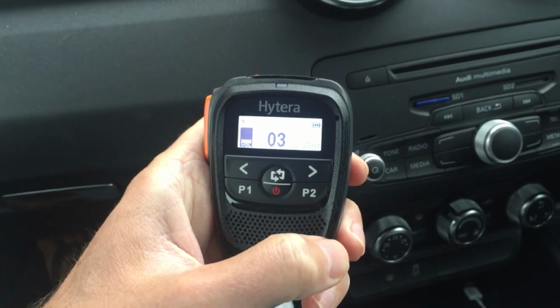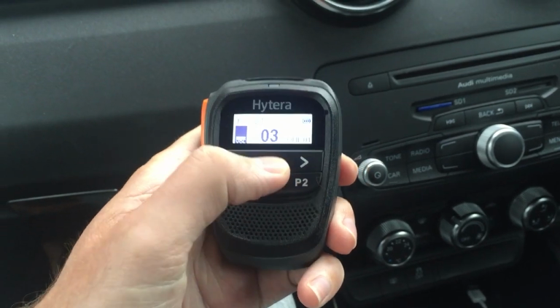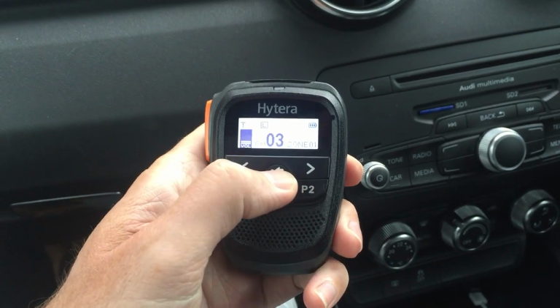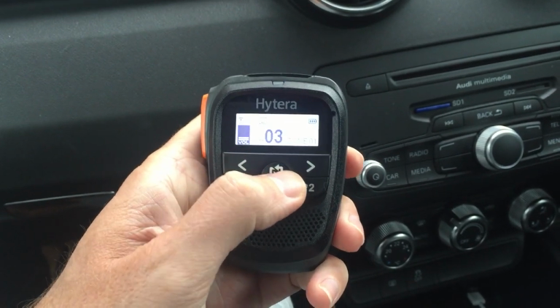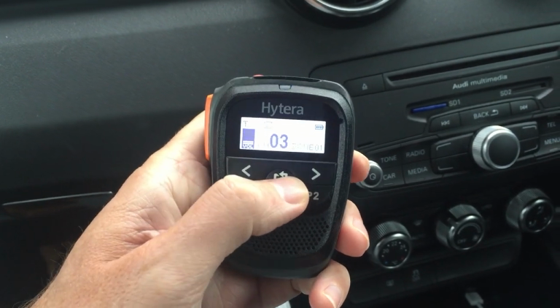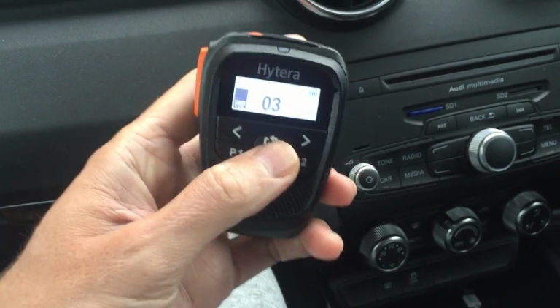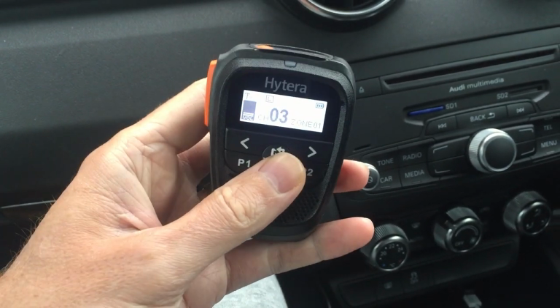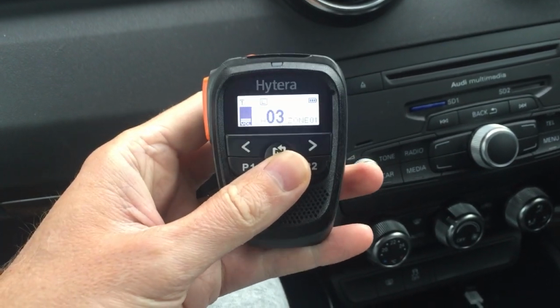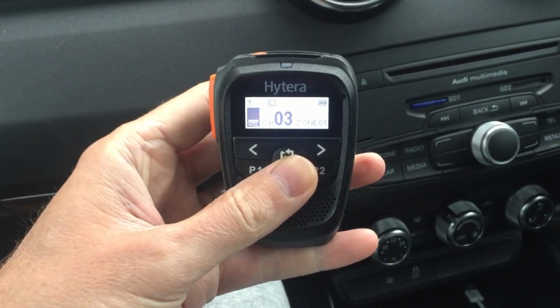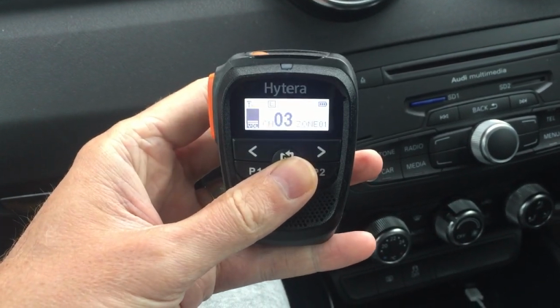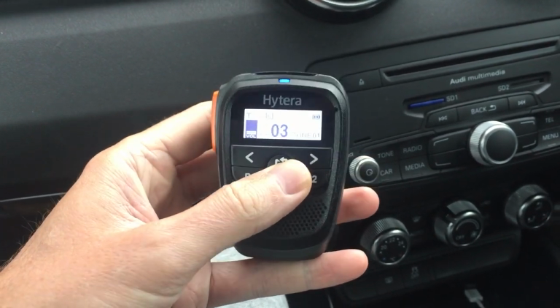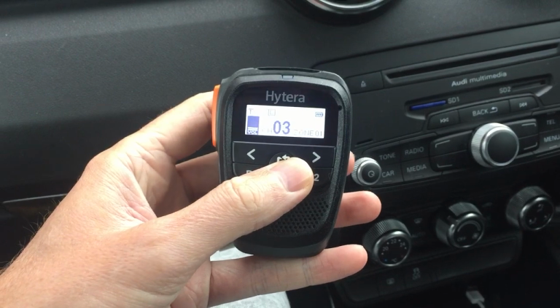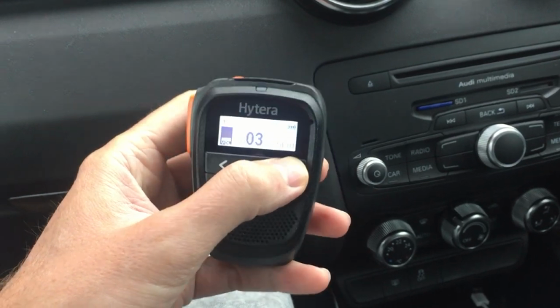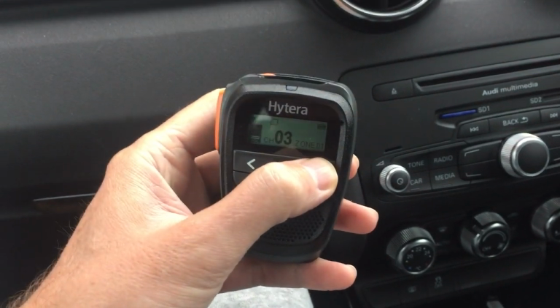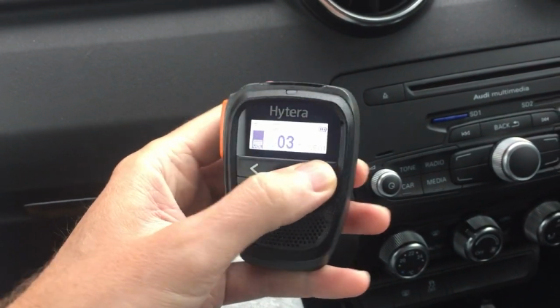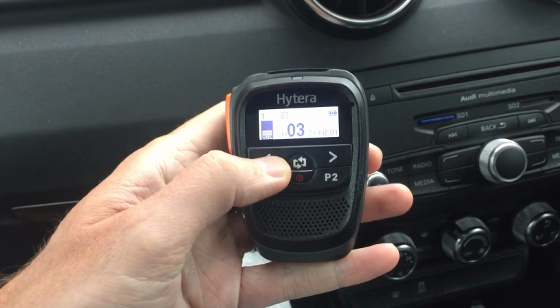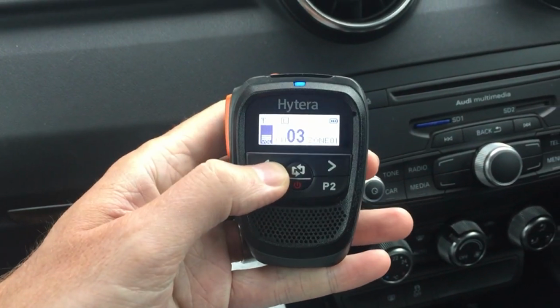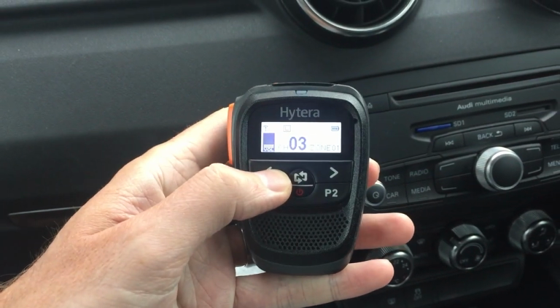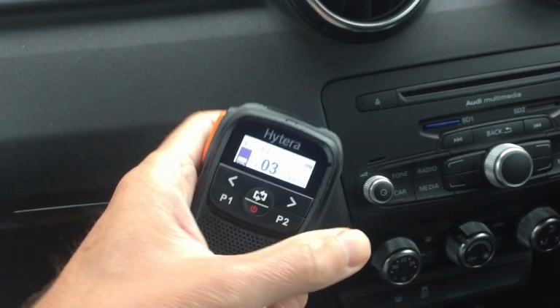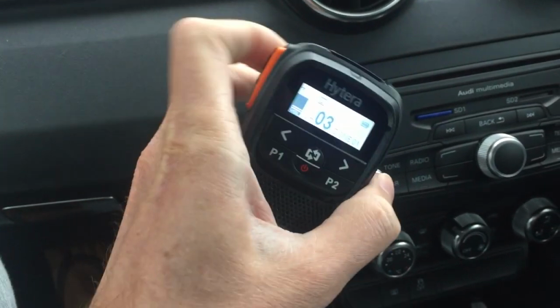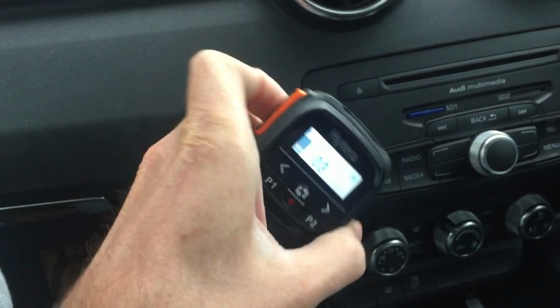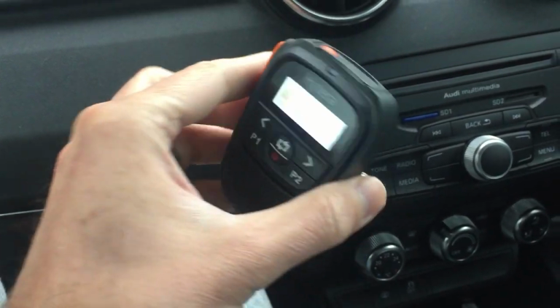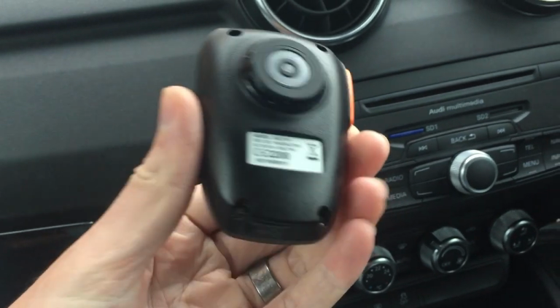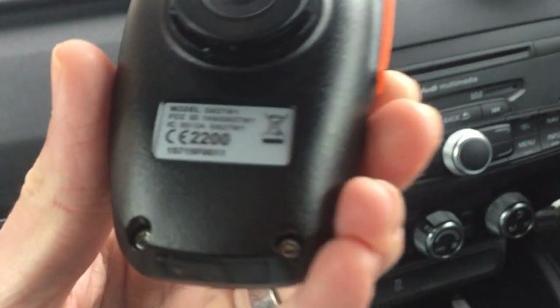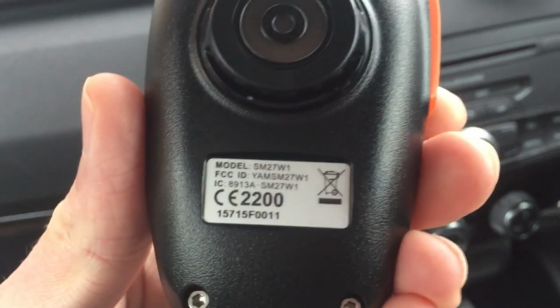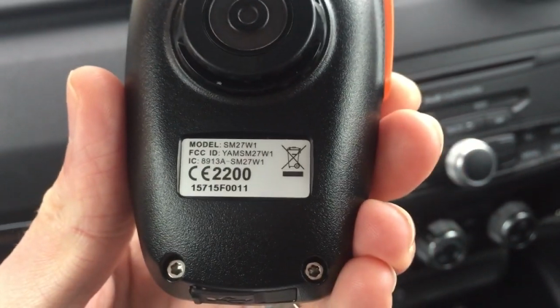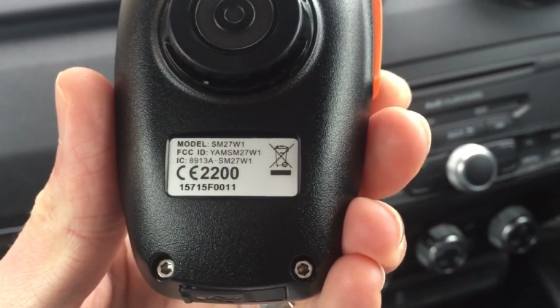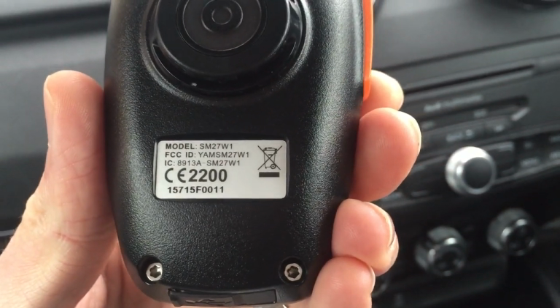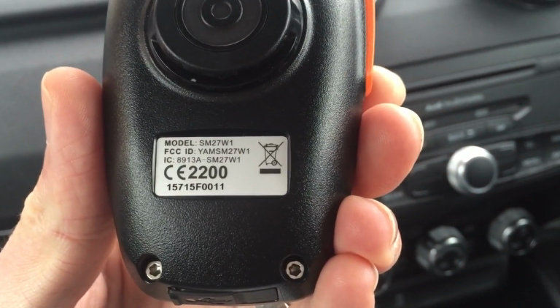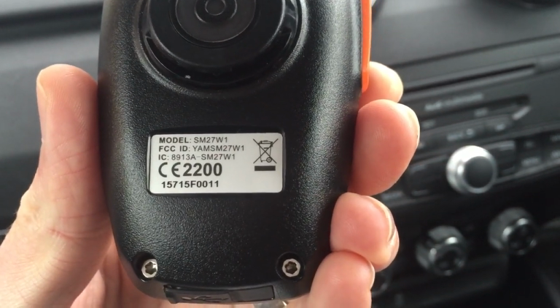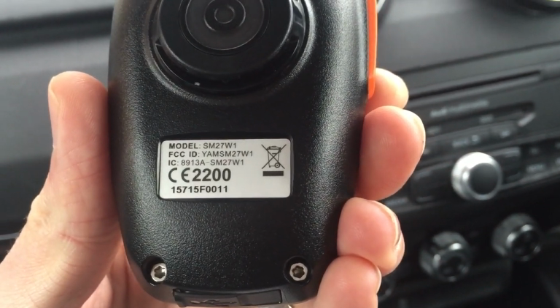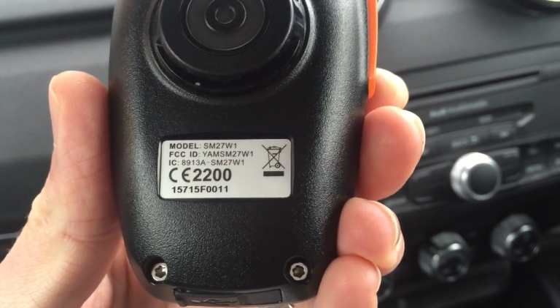Hi YouTubers, I'm AndyM6JKA, back after a little while. I haven't done a video for a while so I thought I'd quickly show you this. This is the Hytera Bluetooth speaker microphone, model number SM27W1.